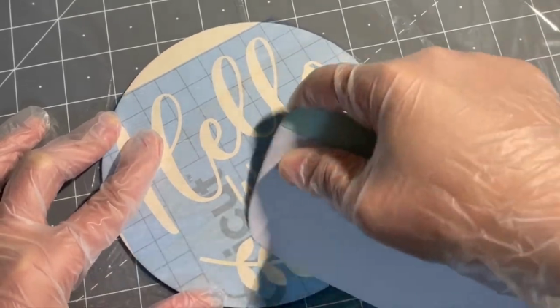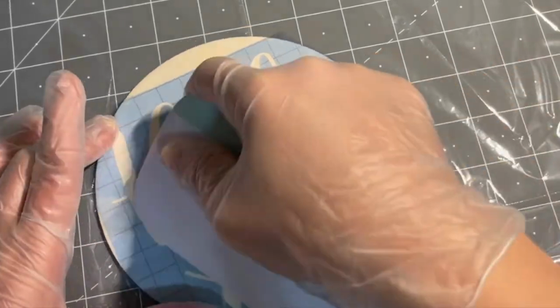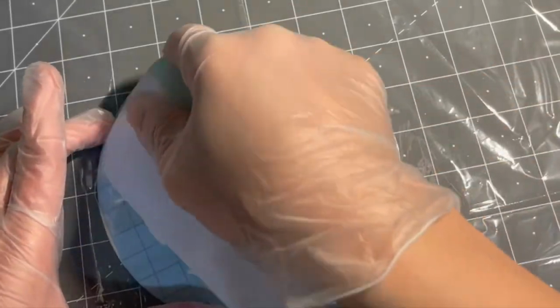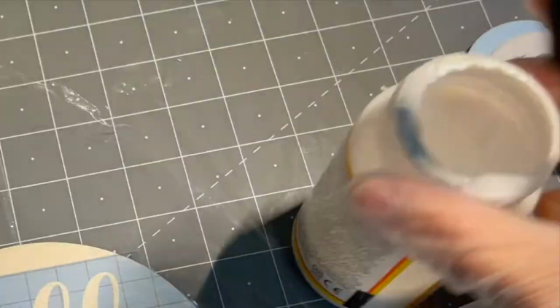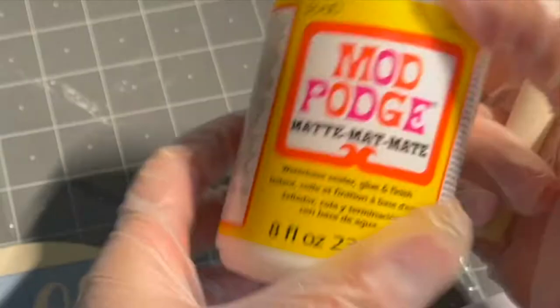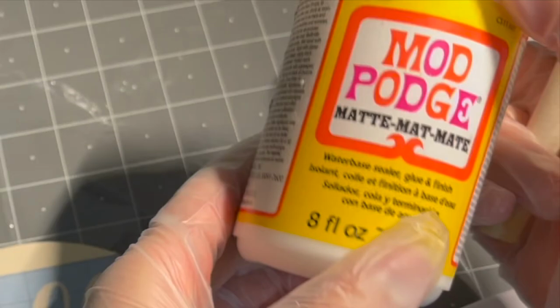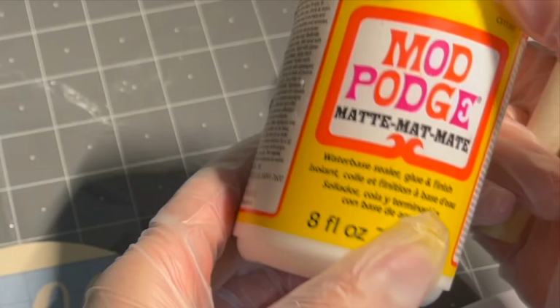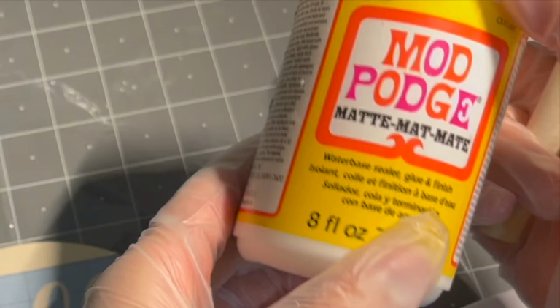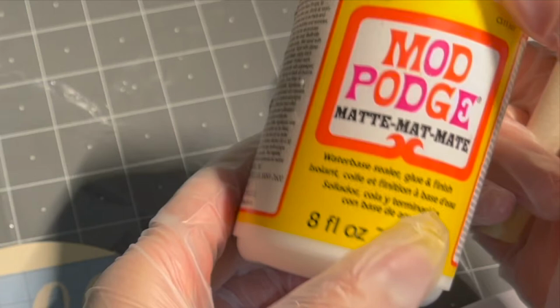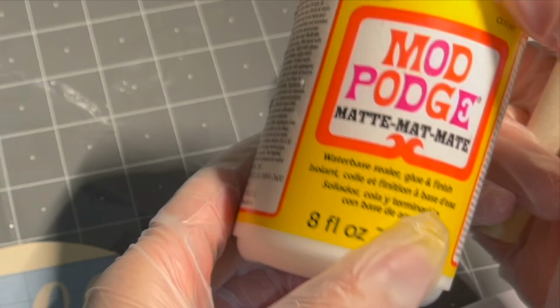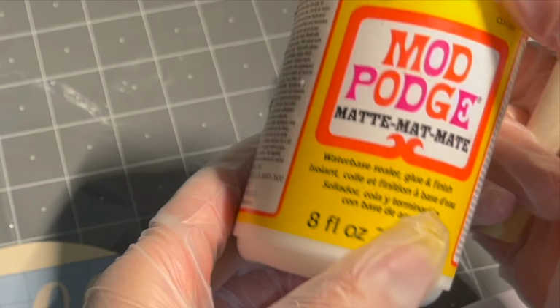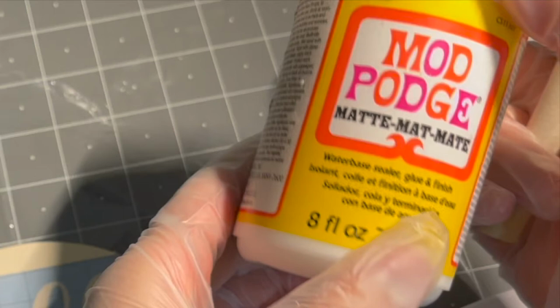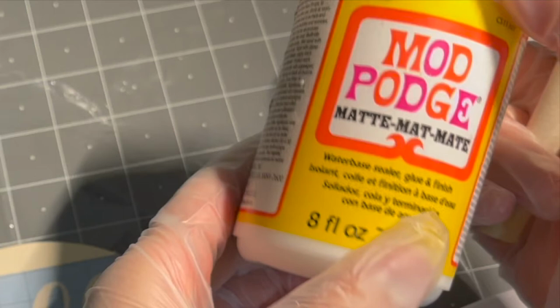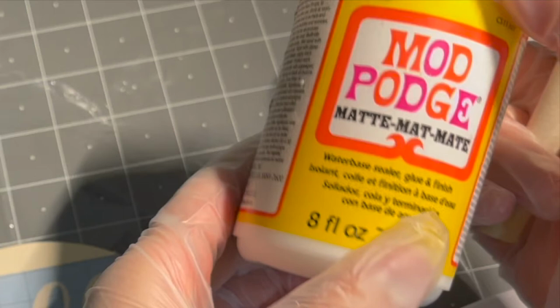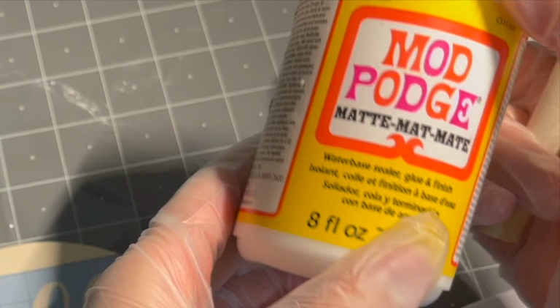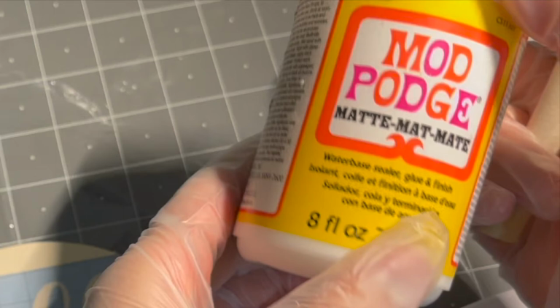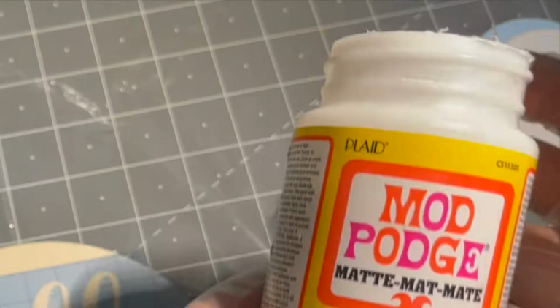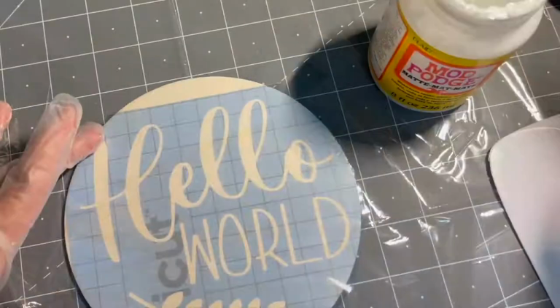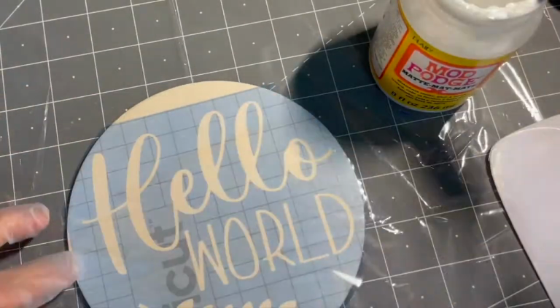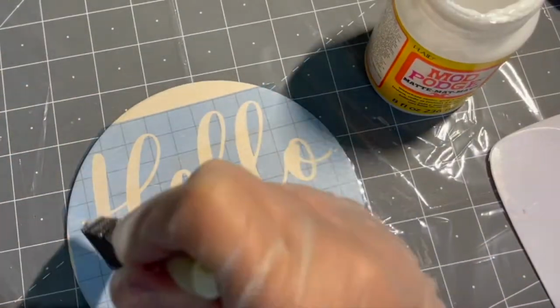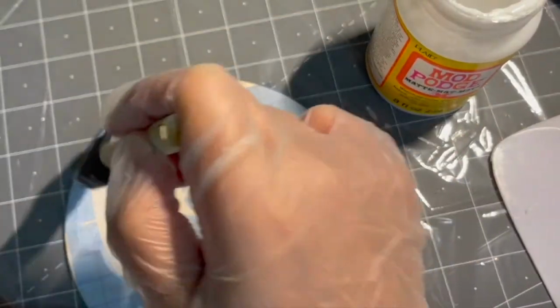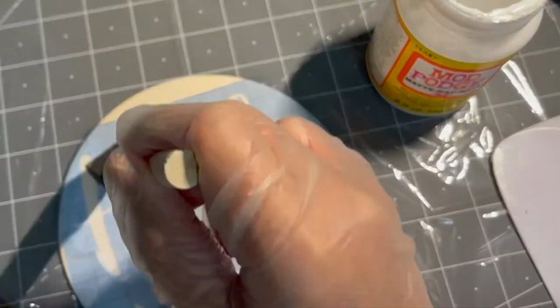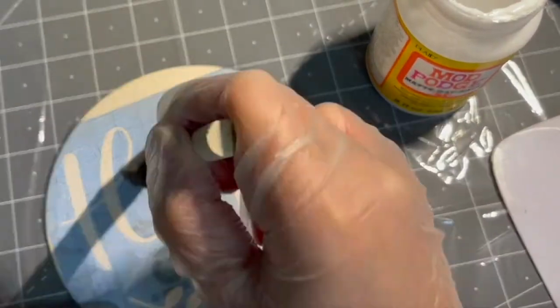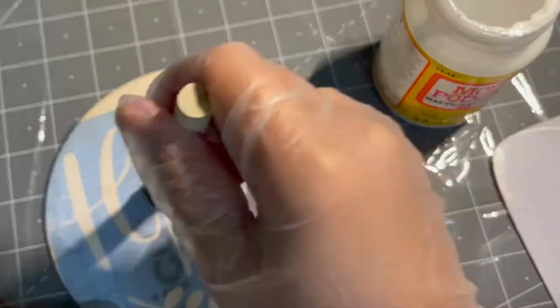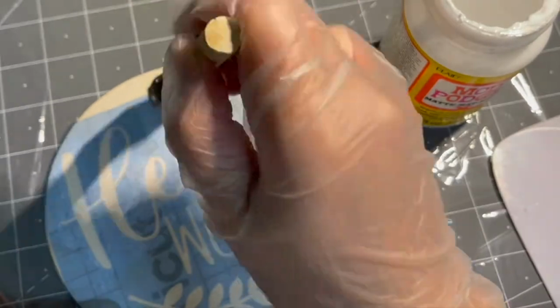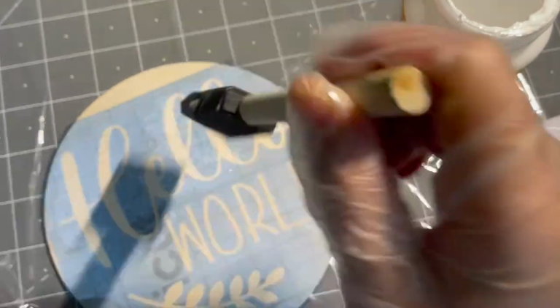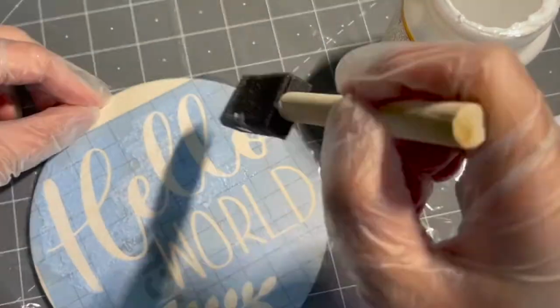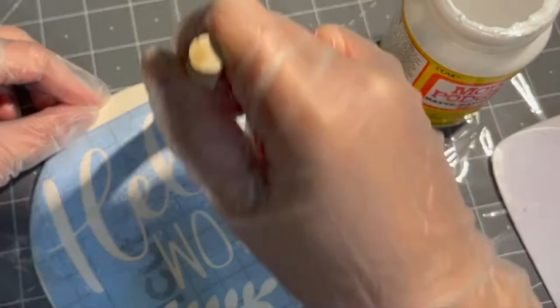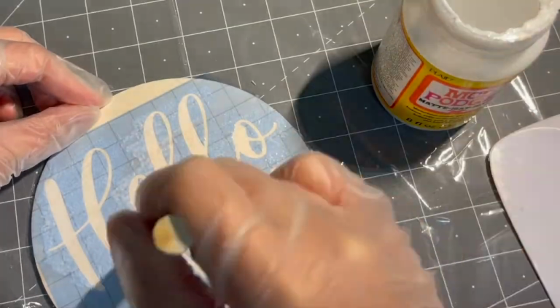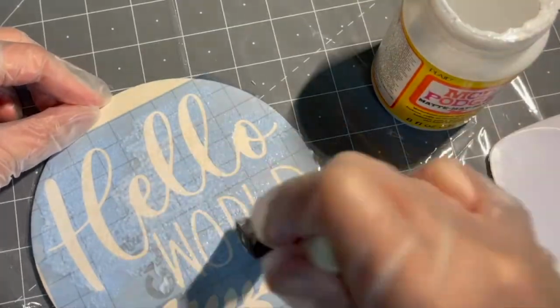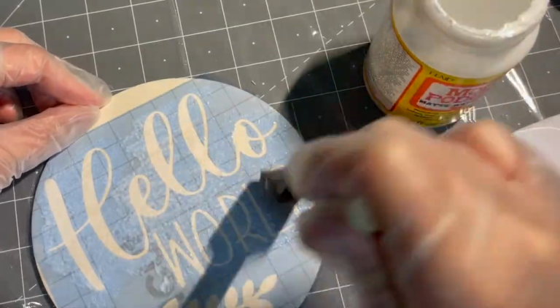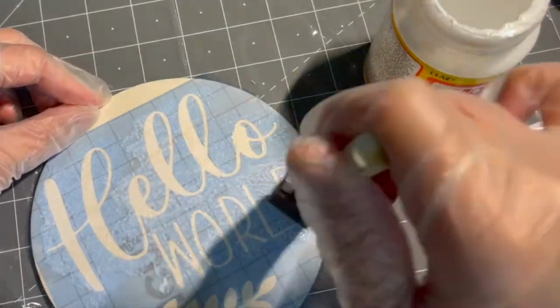Here's one of the most important steps to avoid bleed-through: use Mod Podge. Use a dry foam brush and apply the Mod Podge over your stencil before painting.